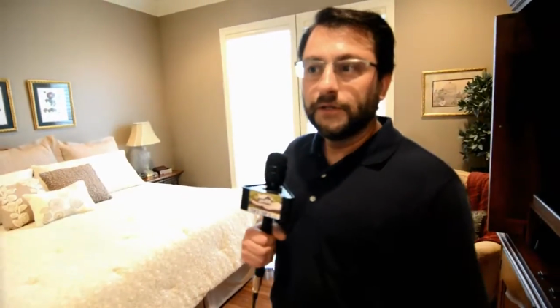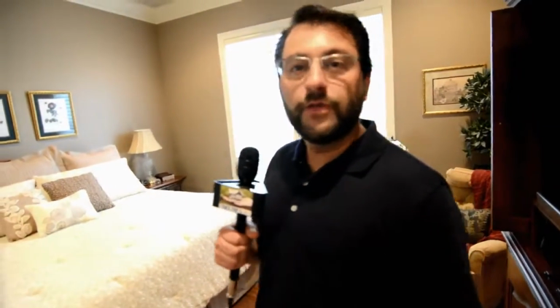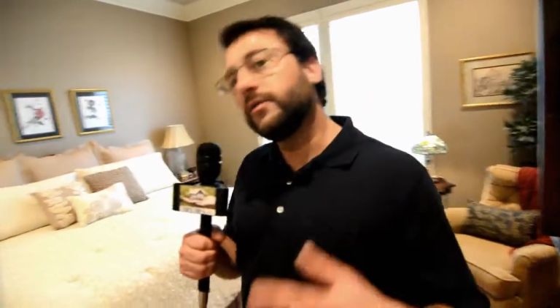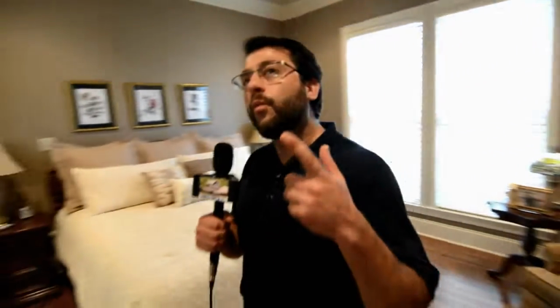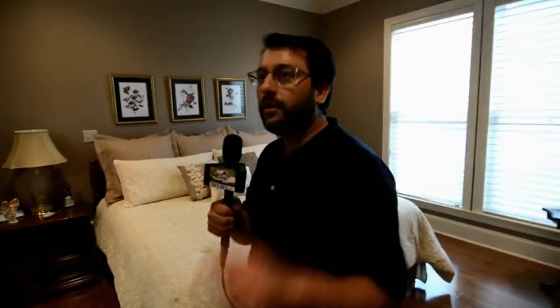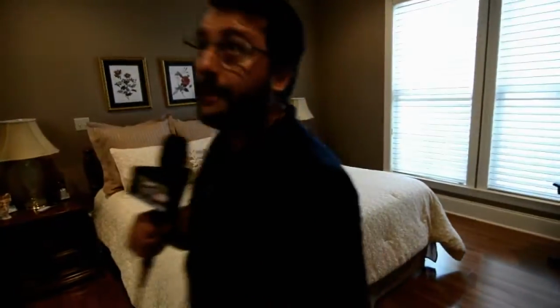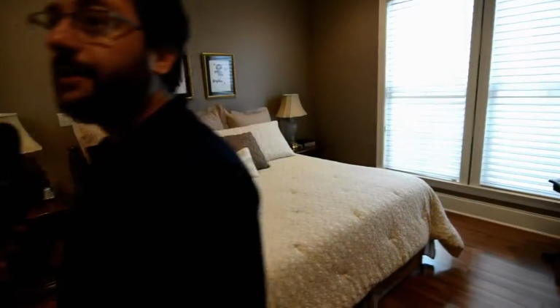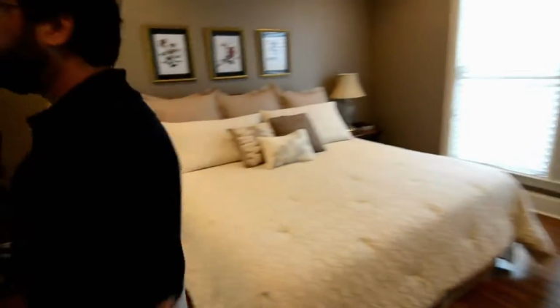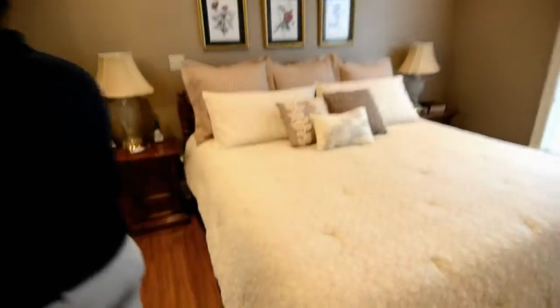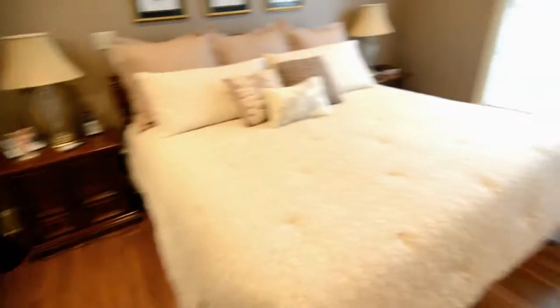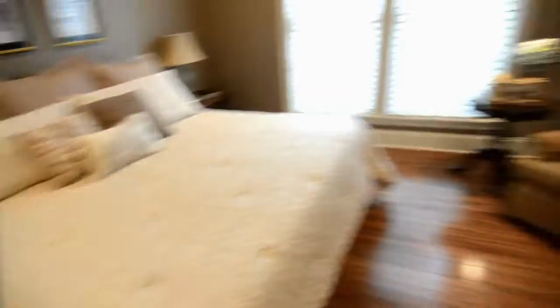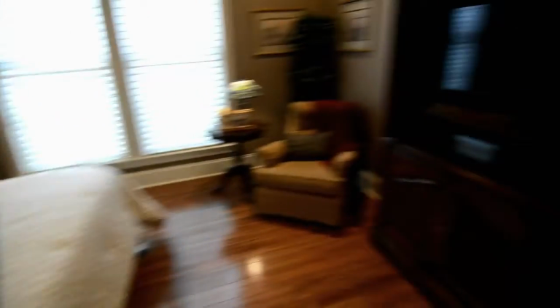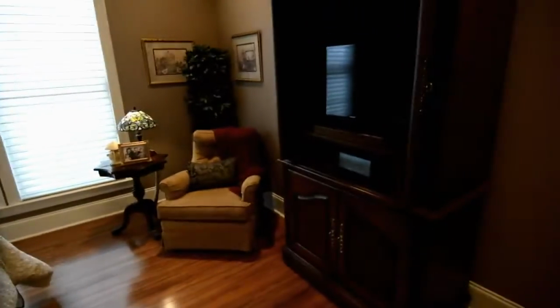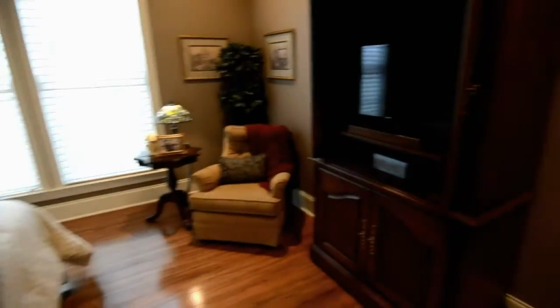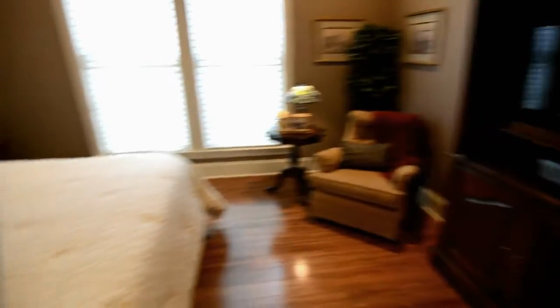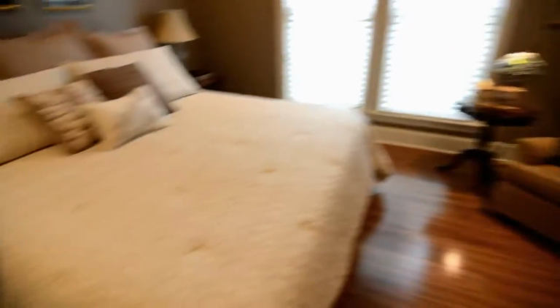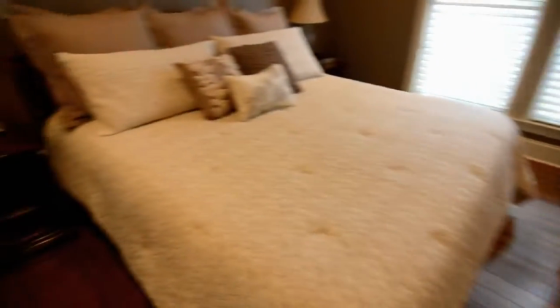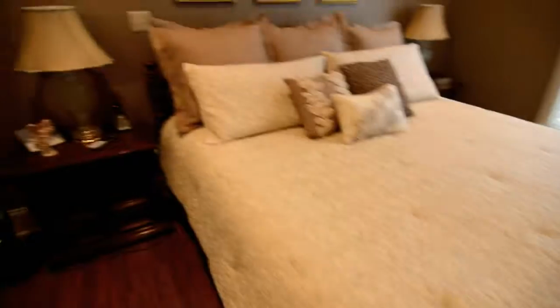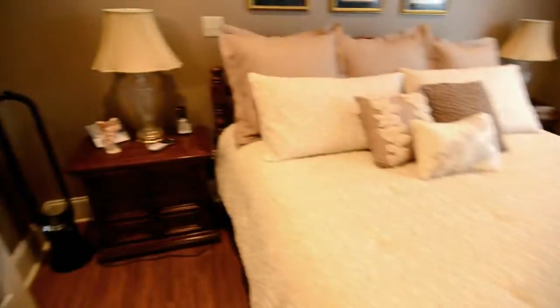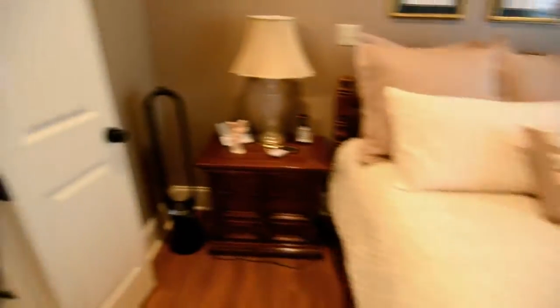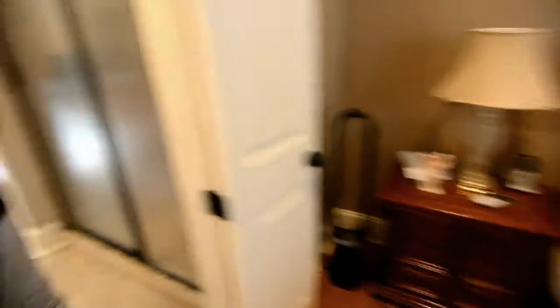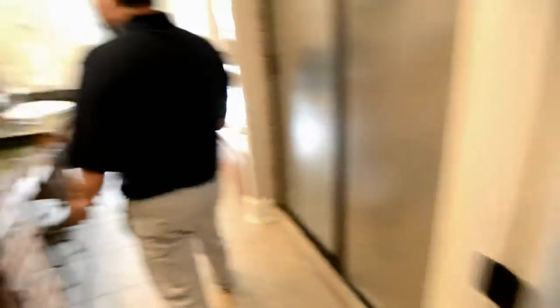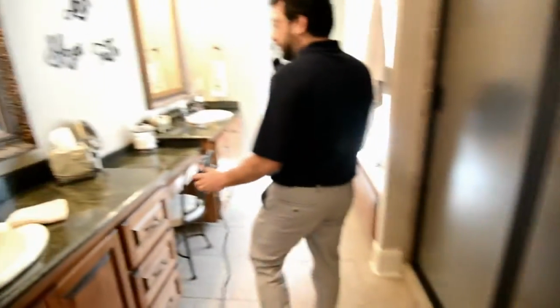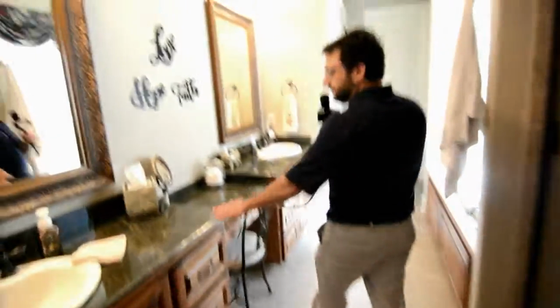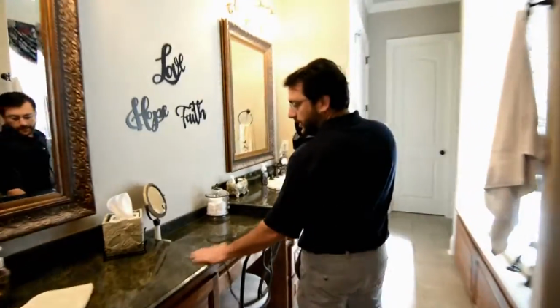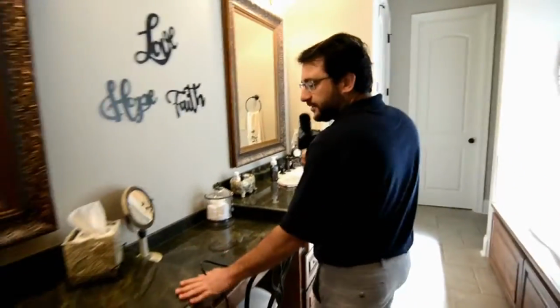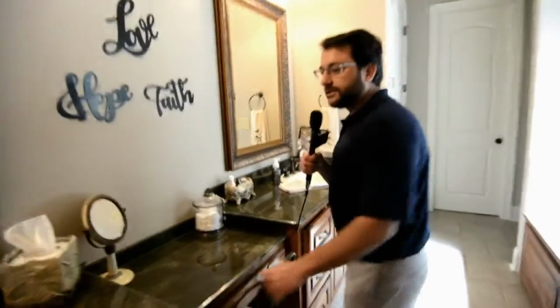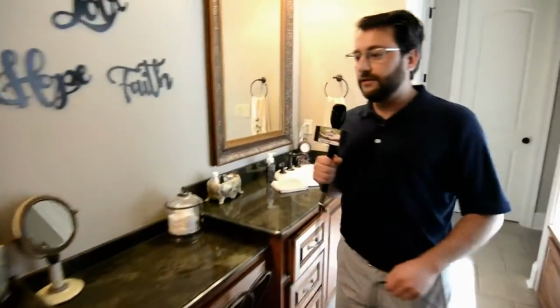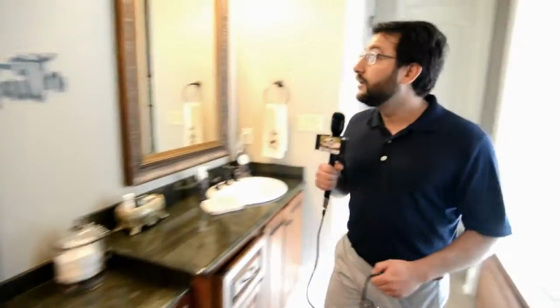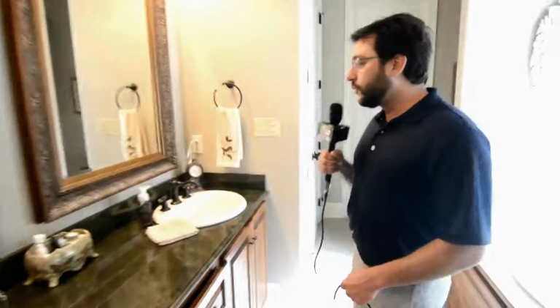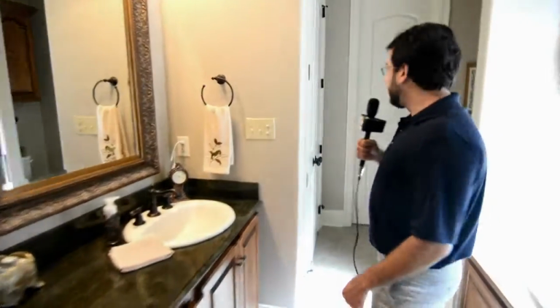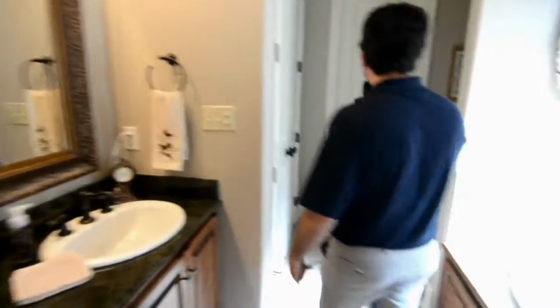Walking through the master bedroom — I love the colors of the home as well. And I like these nice granite countertops.